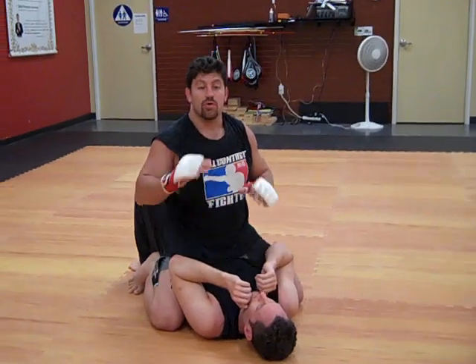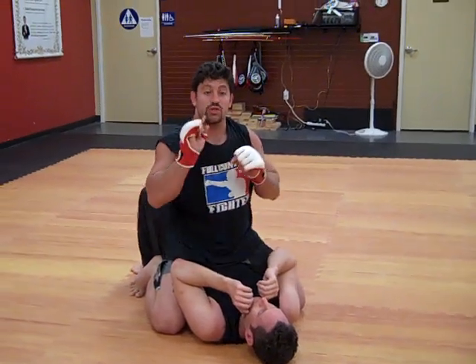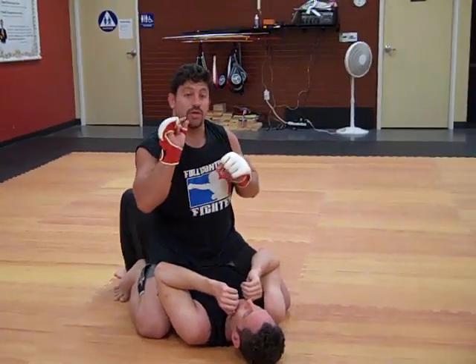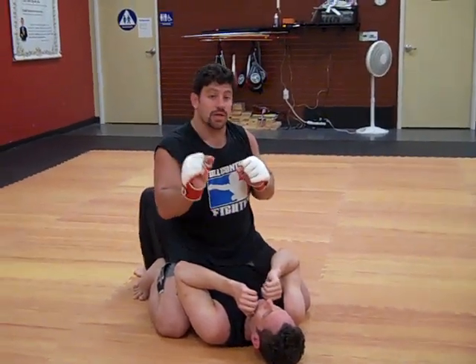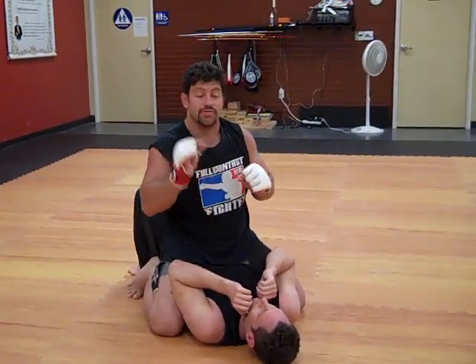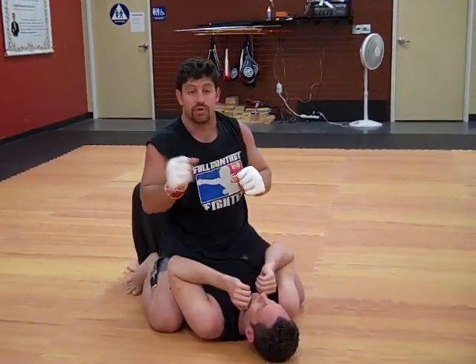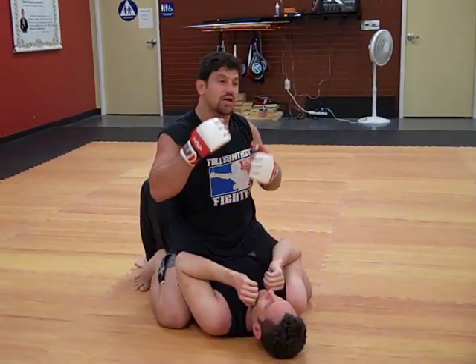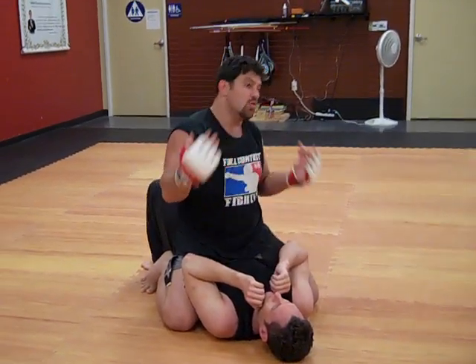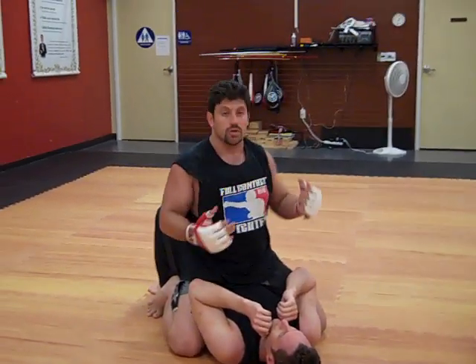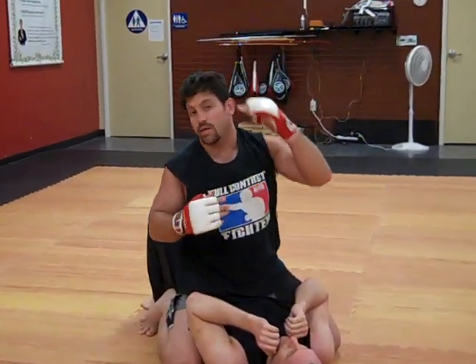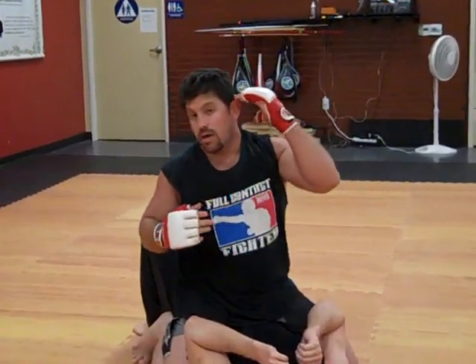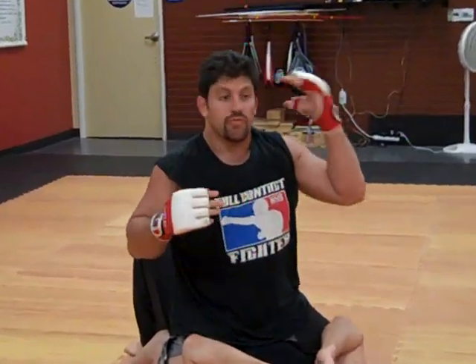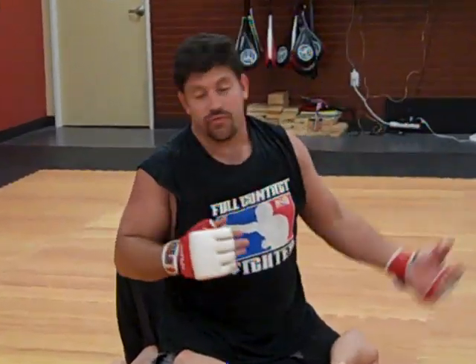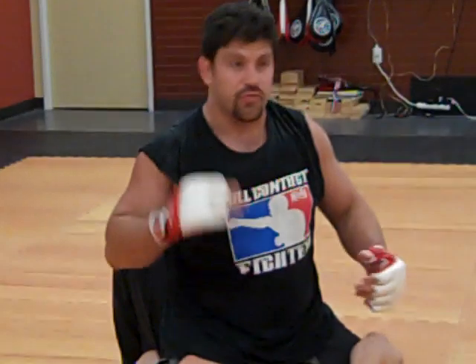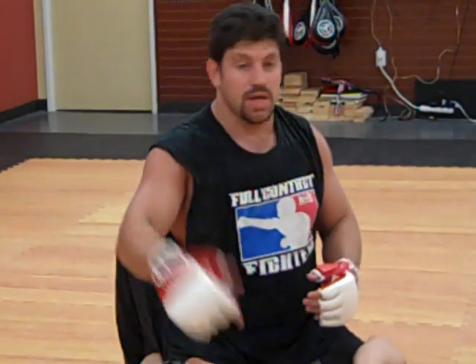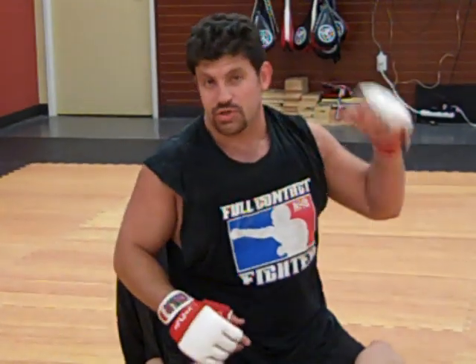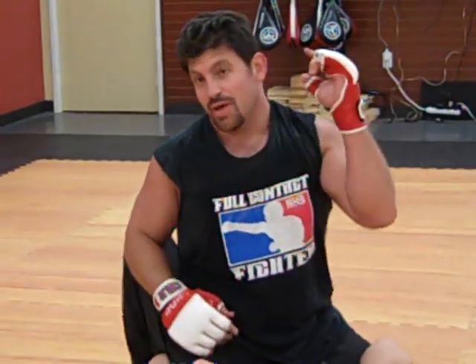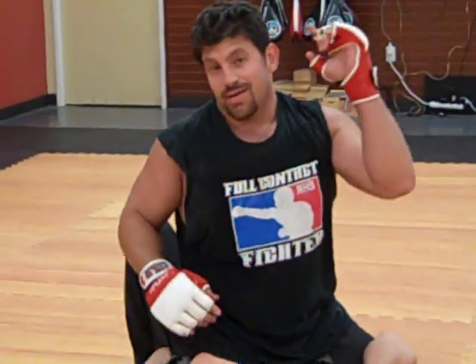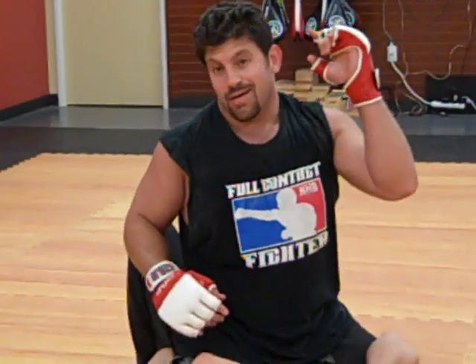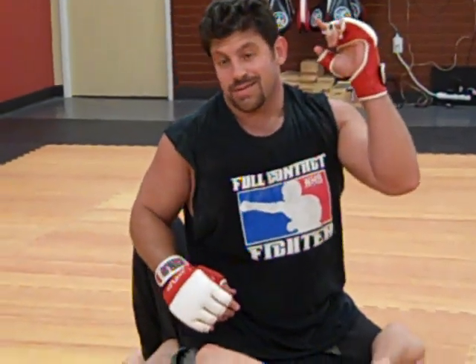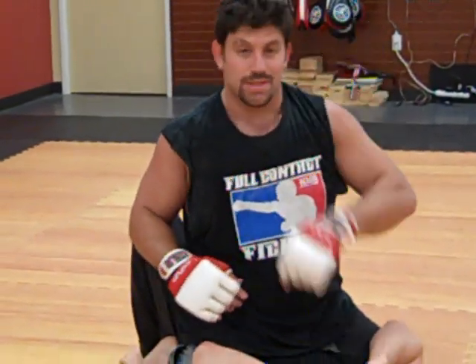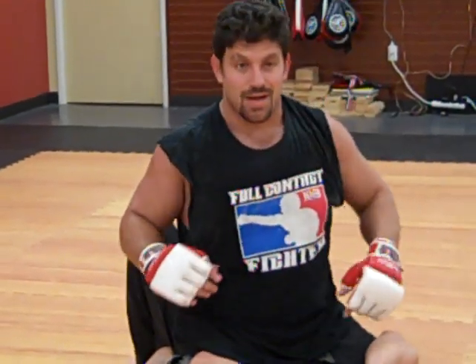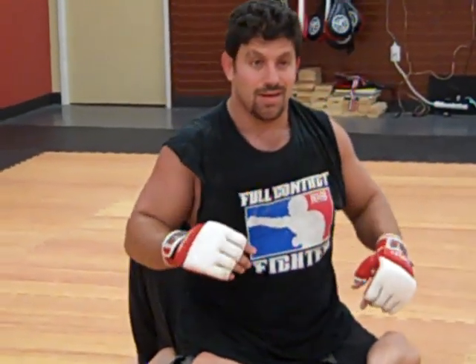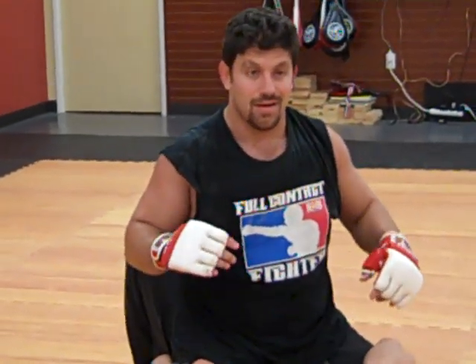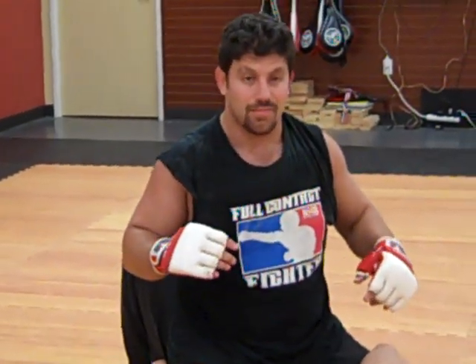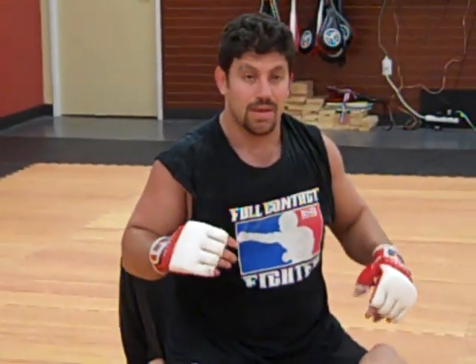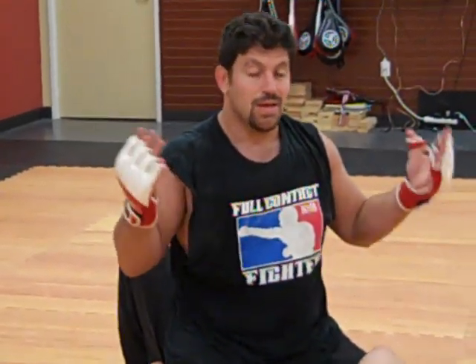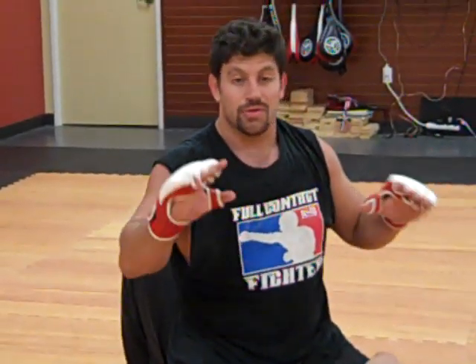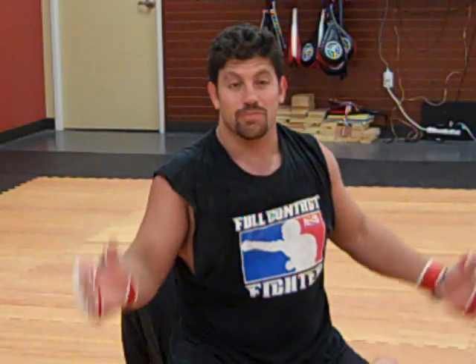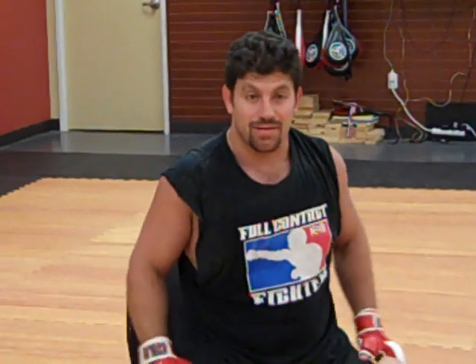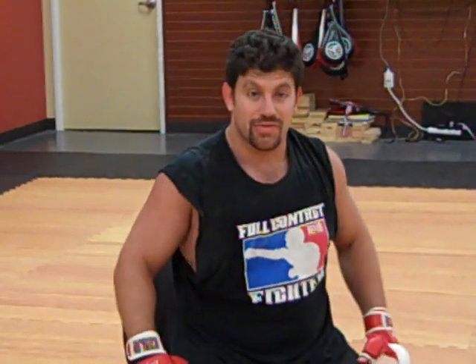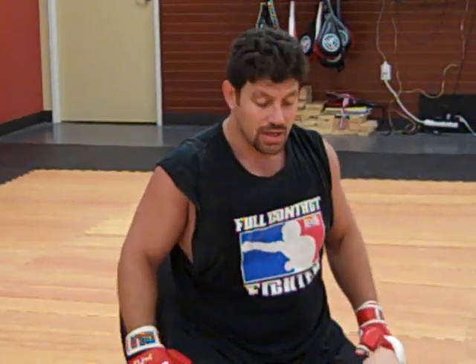Dan the Wolfman is showing the Americana, top wrist lock, roller lock, figure four, paint brush, double wrist lock — it's called many things.